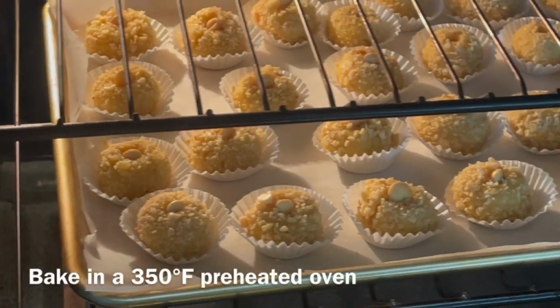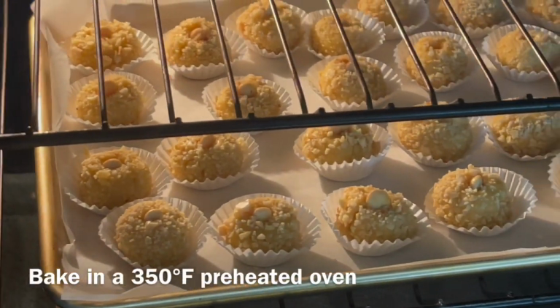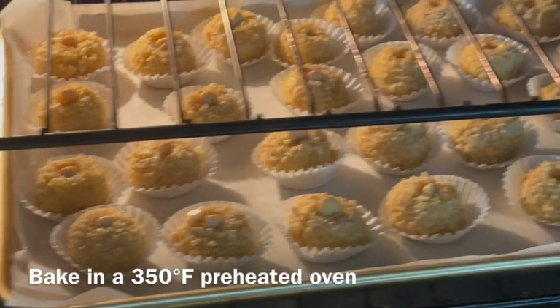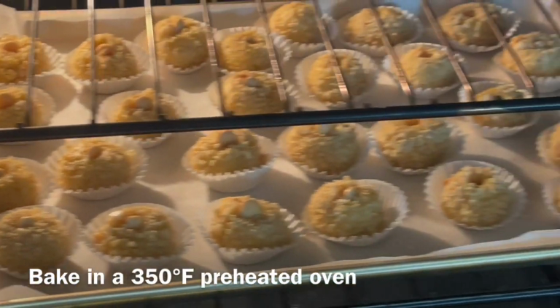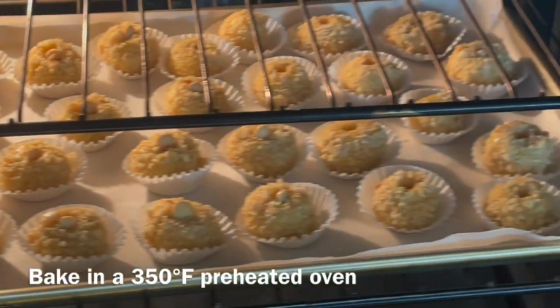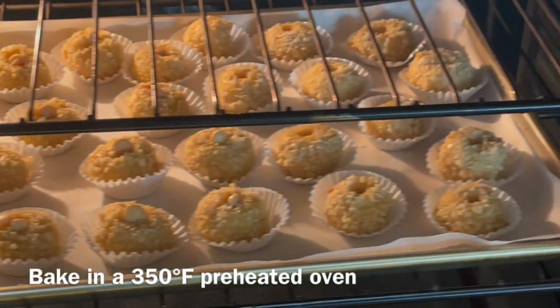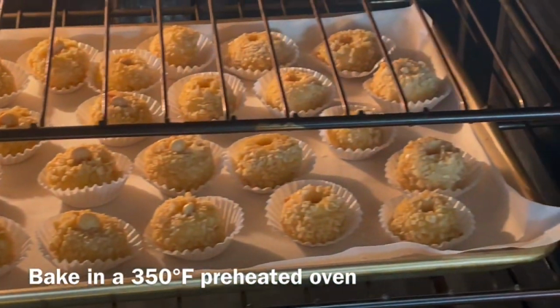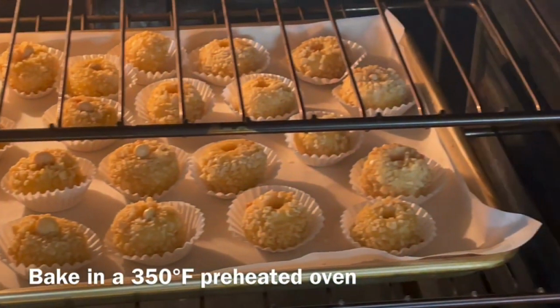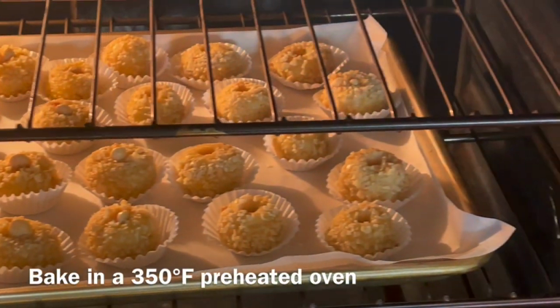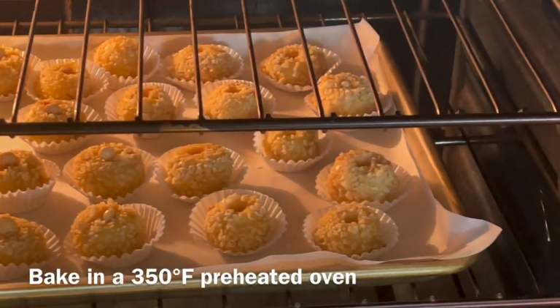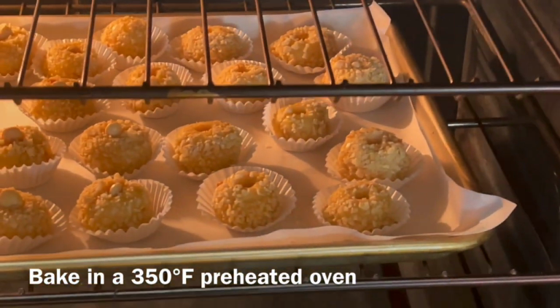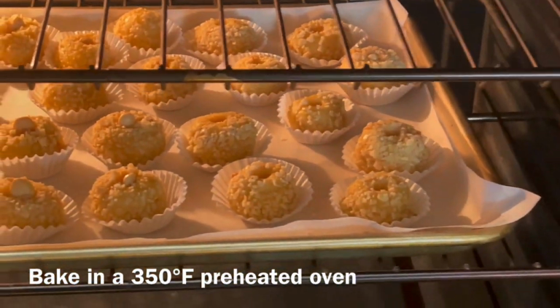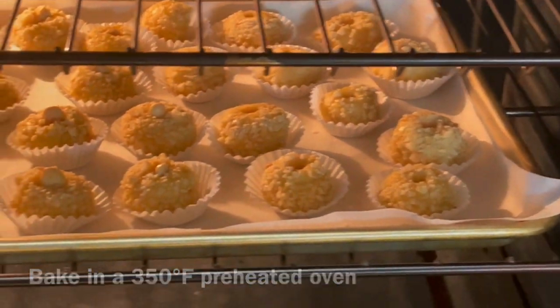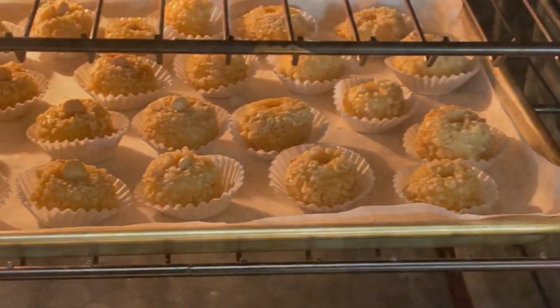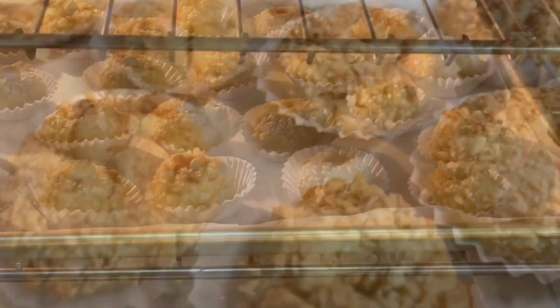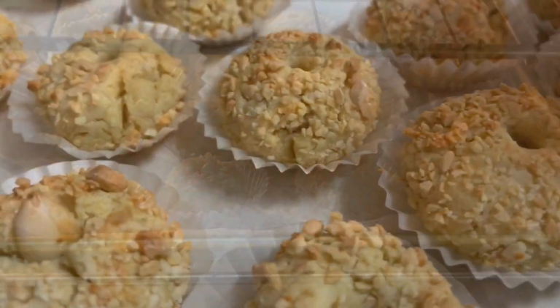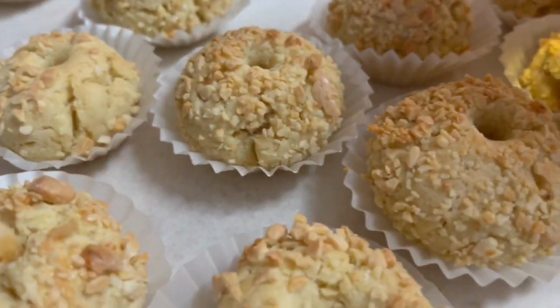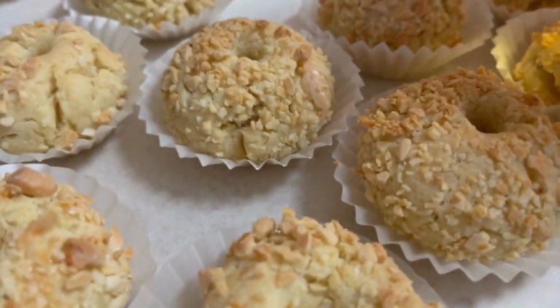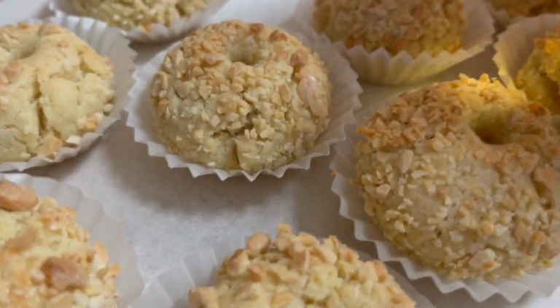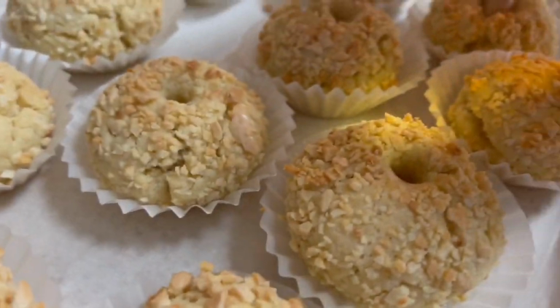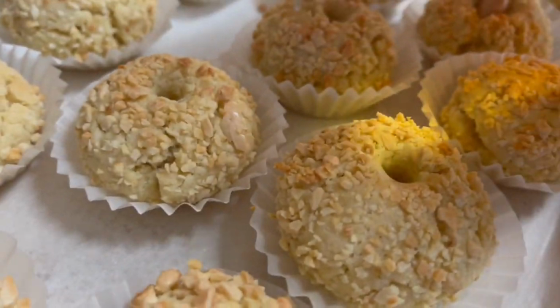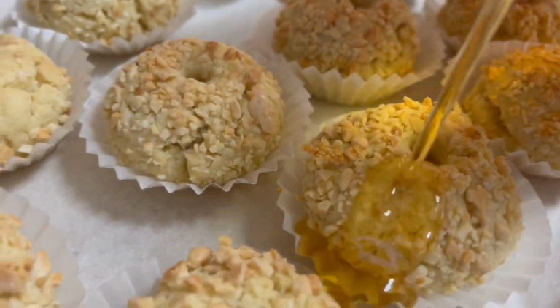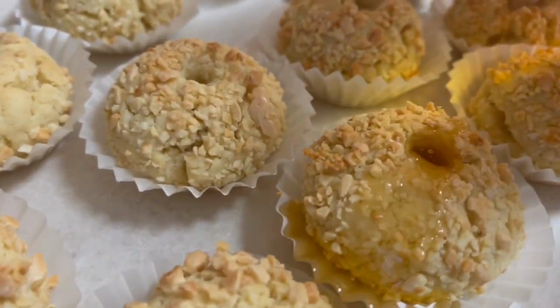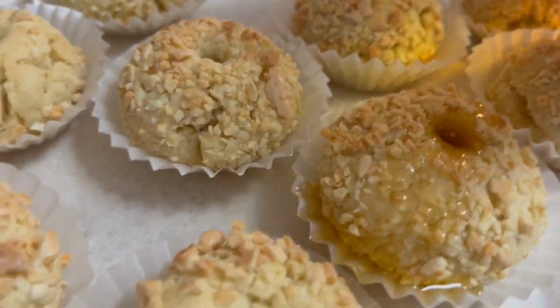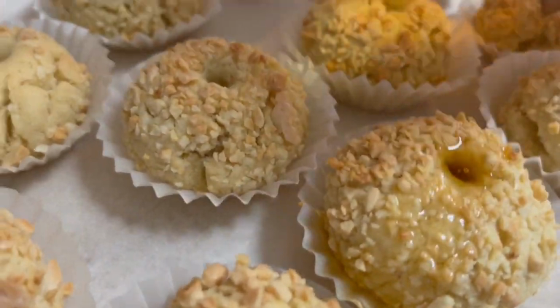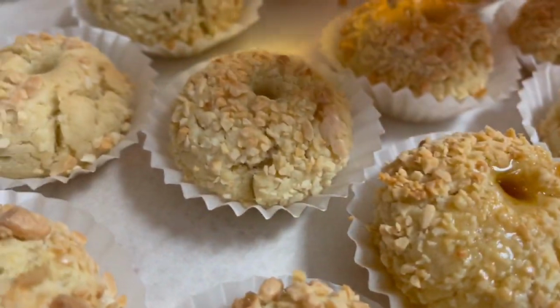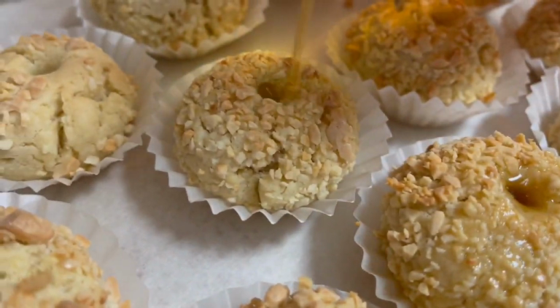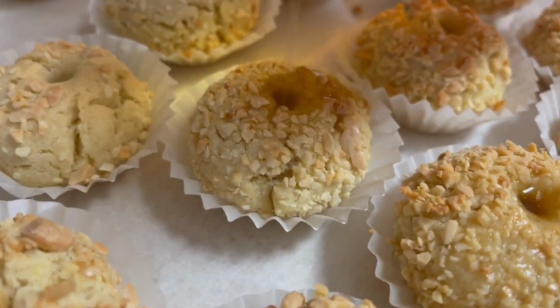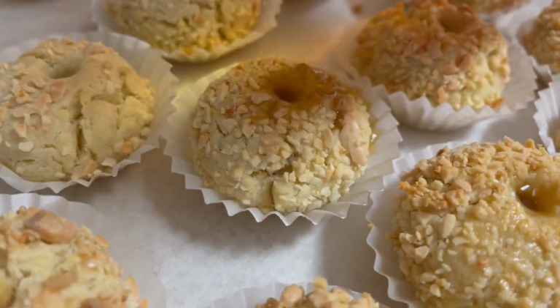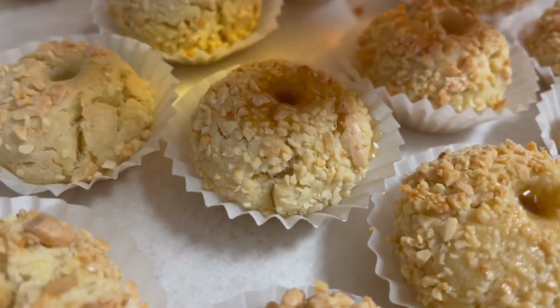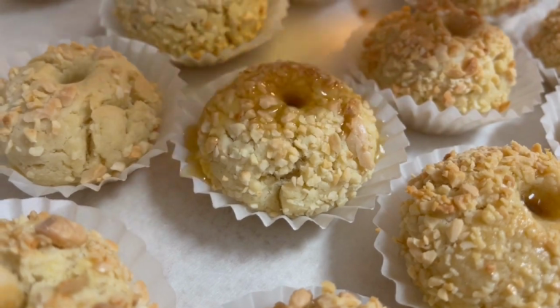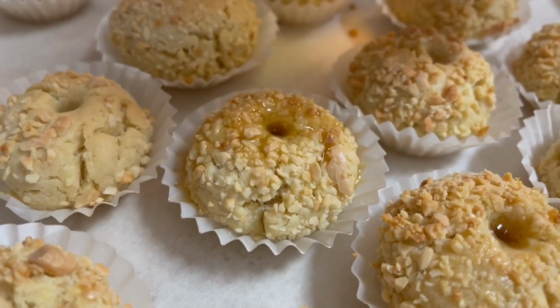Bake in a 350 degrees Fahrenheit preheated oven for about 20 minutes or until golden. The baking time varies depending on your oven.